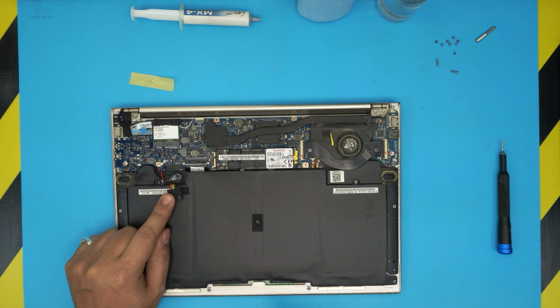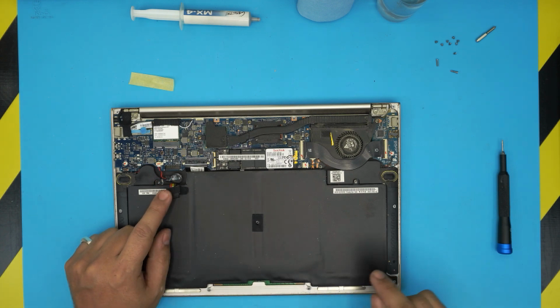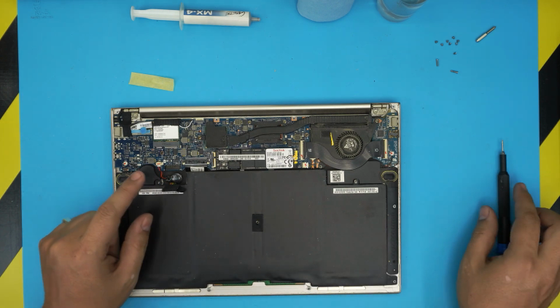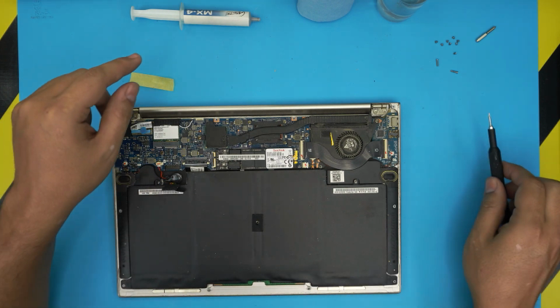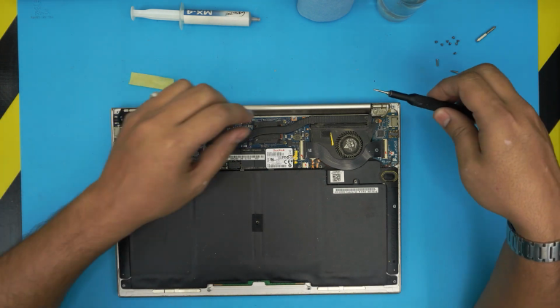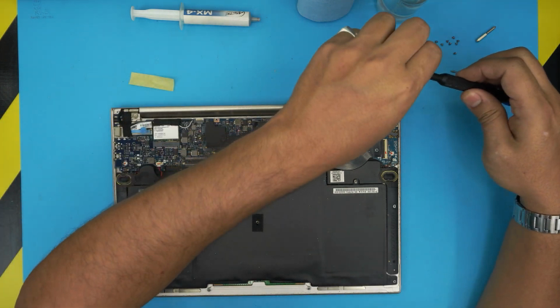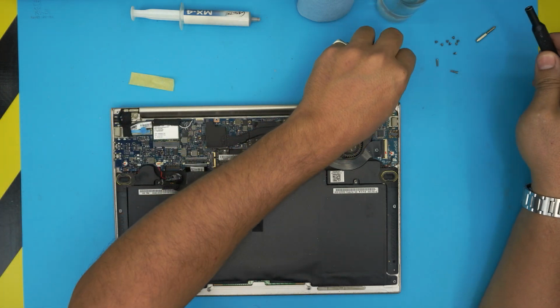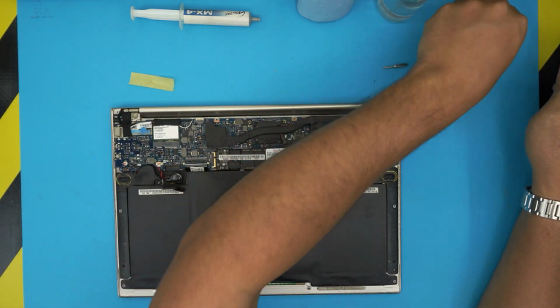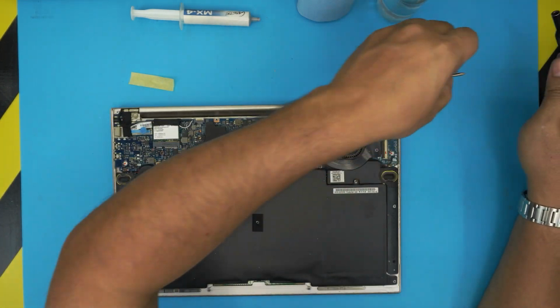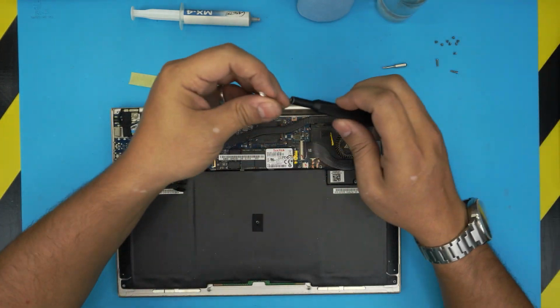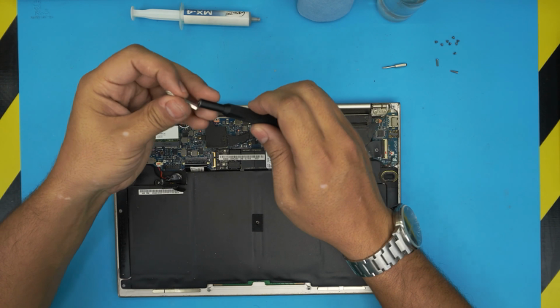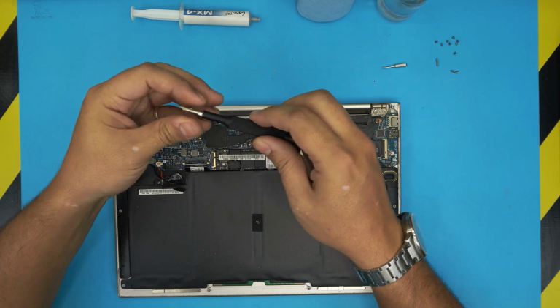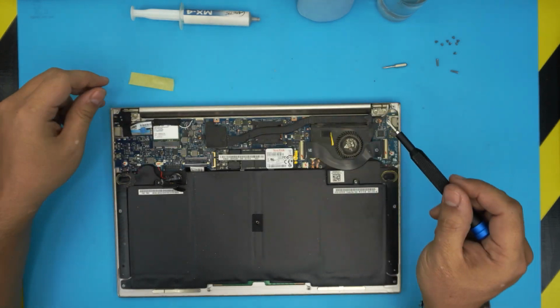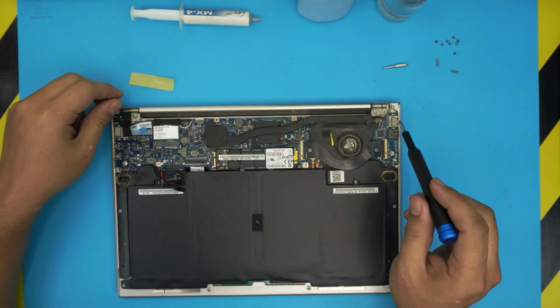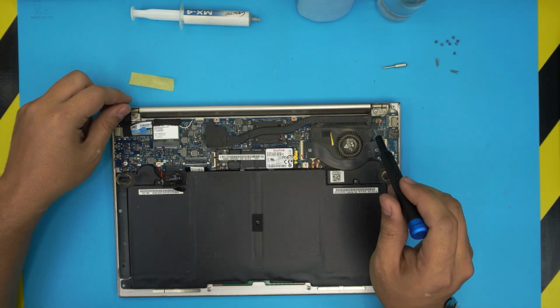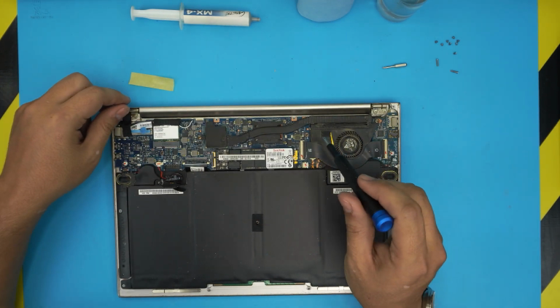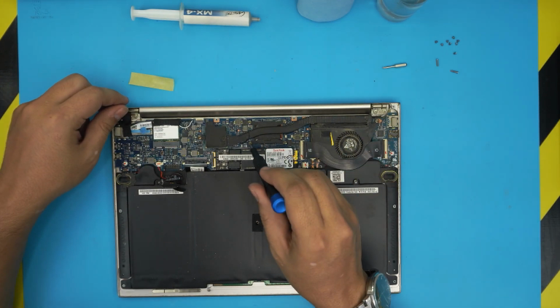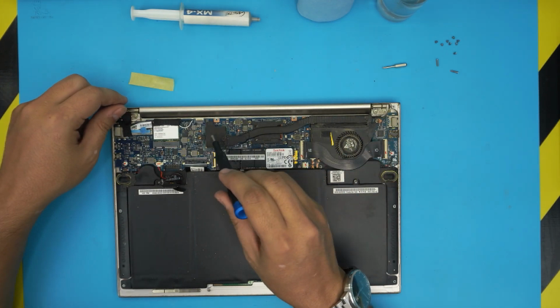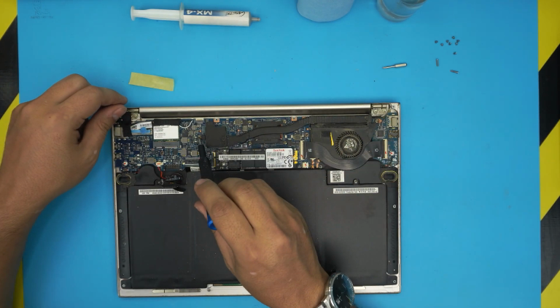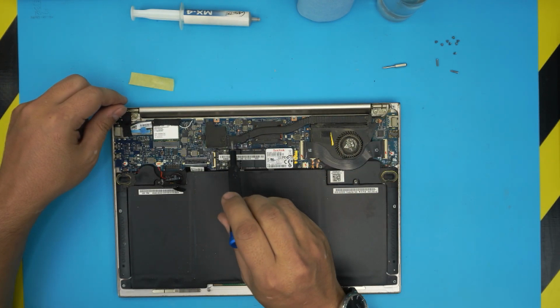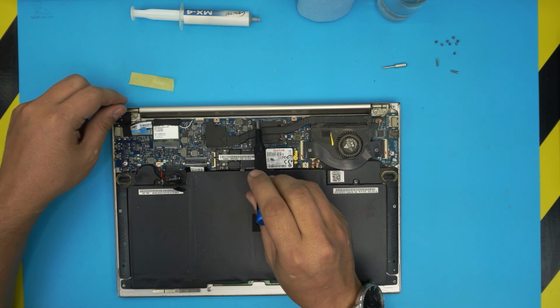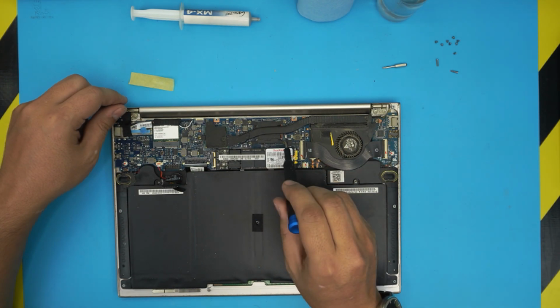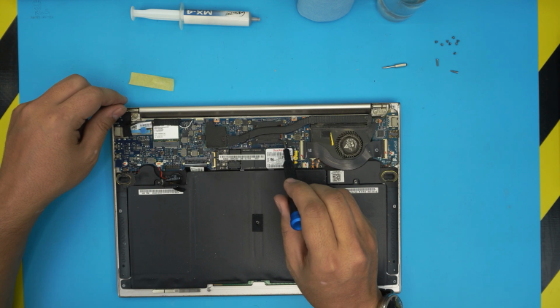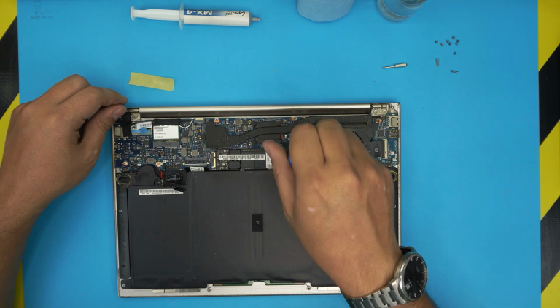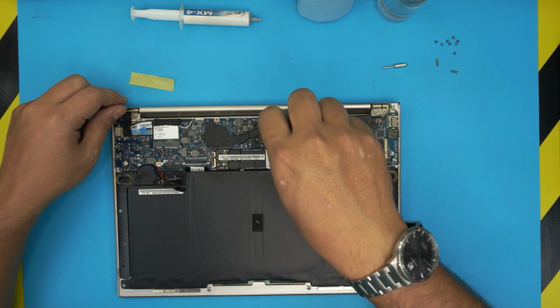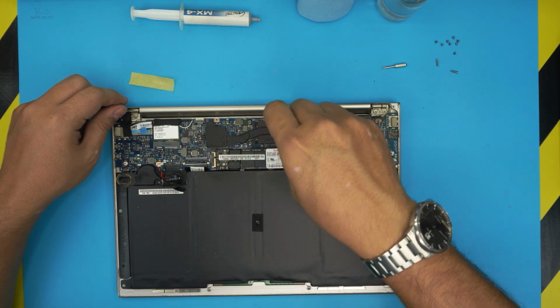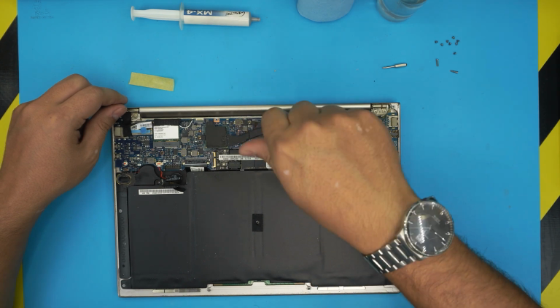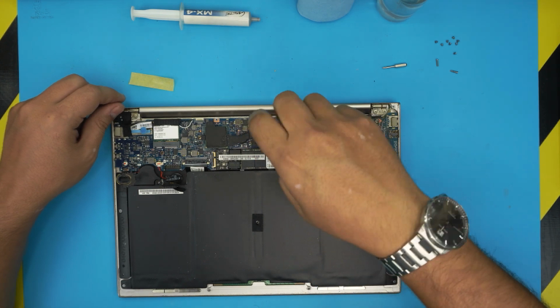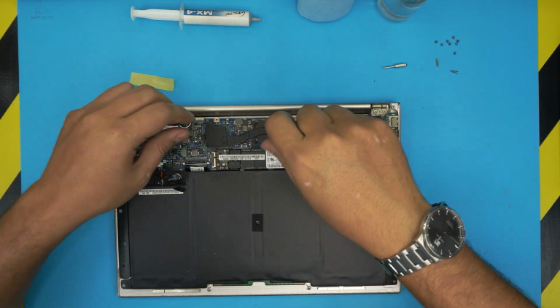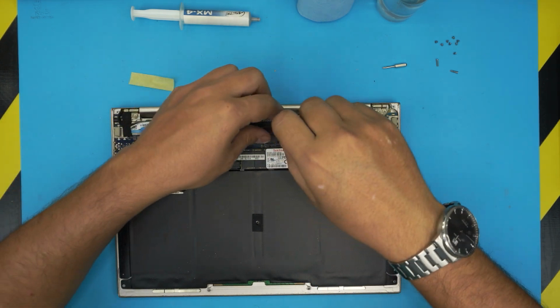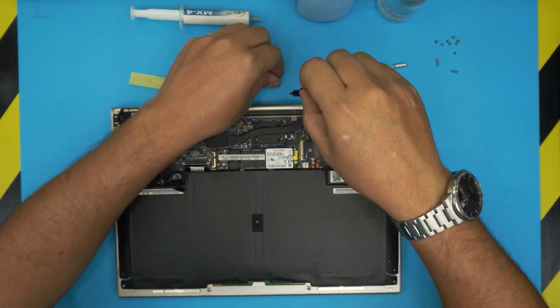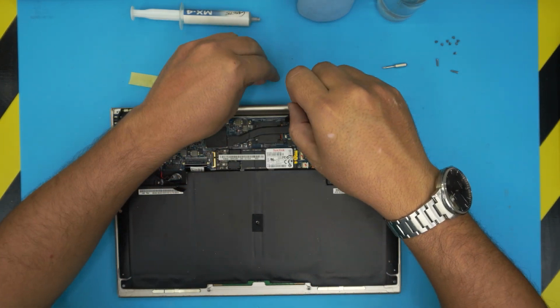The BIOS battery is right here — you don't need to remove it. Now switch to a Phillips number zero. We're going to remove one screw plus four screws for the heatsink, for a total of five heatsink screws.